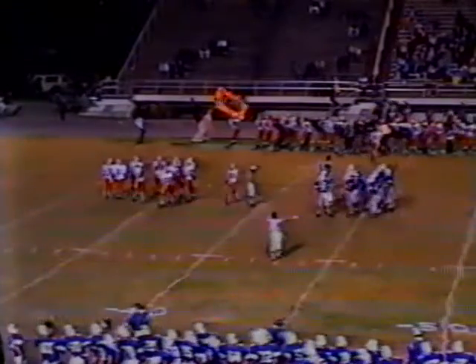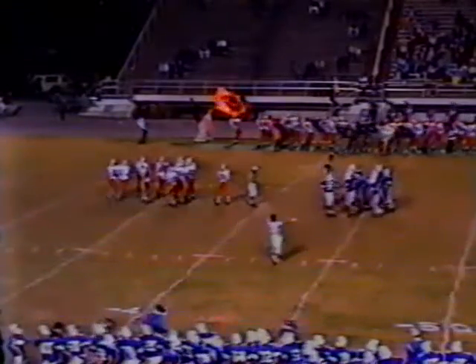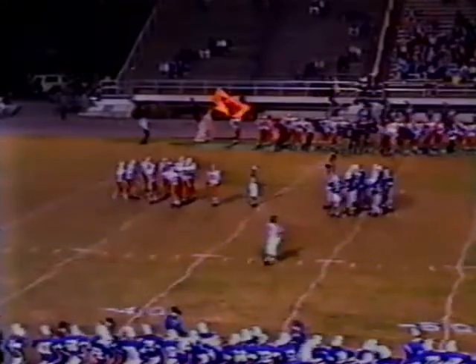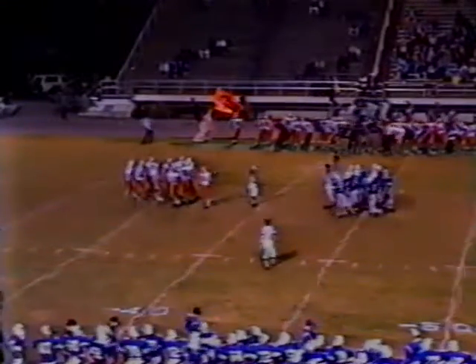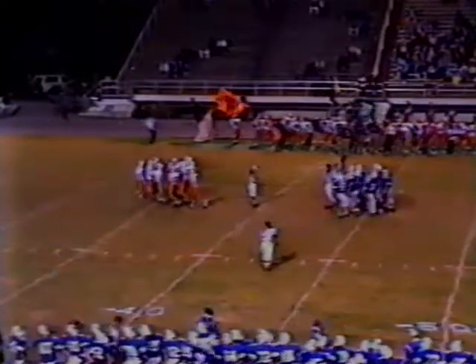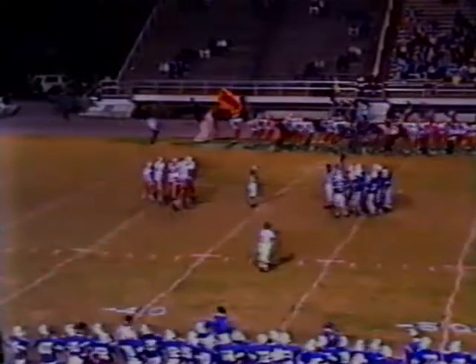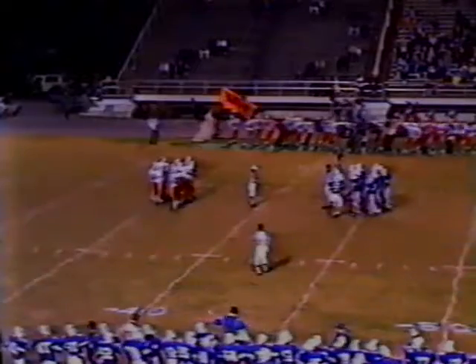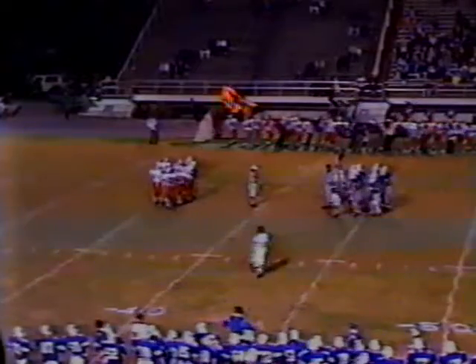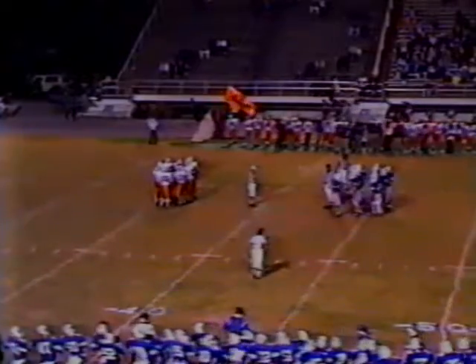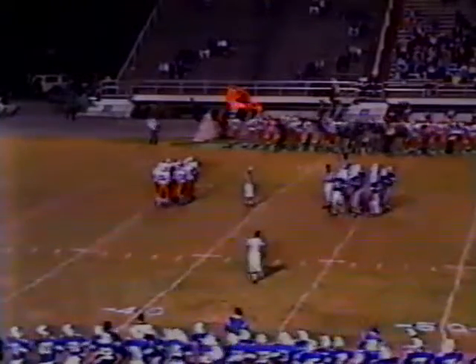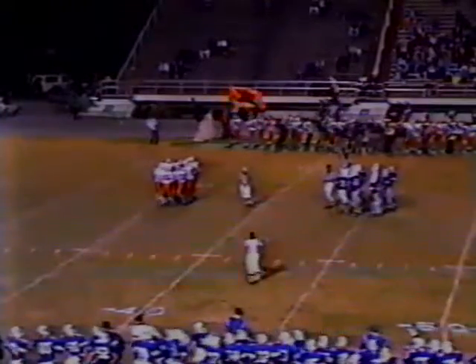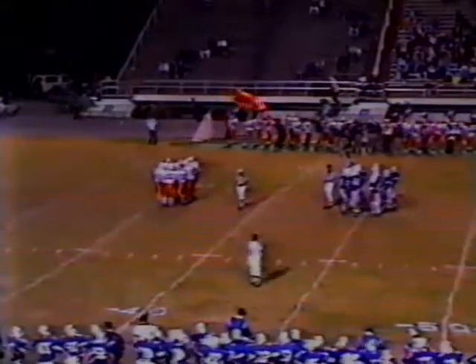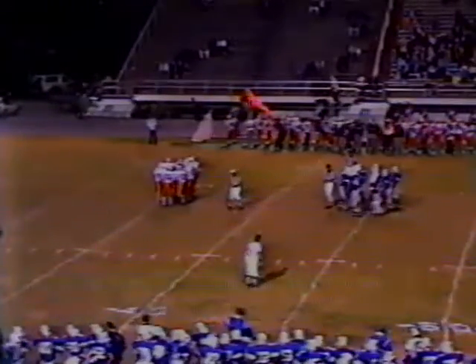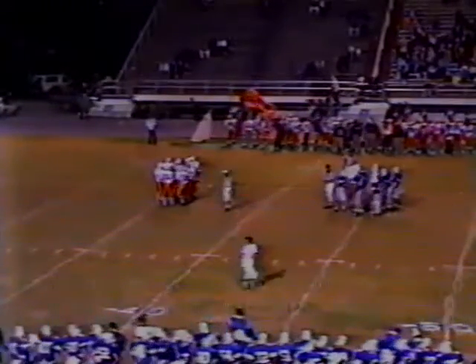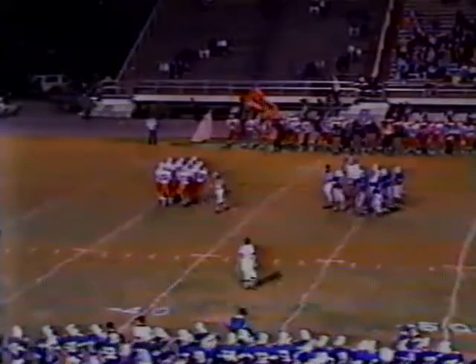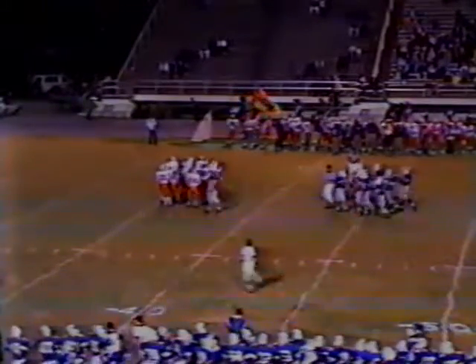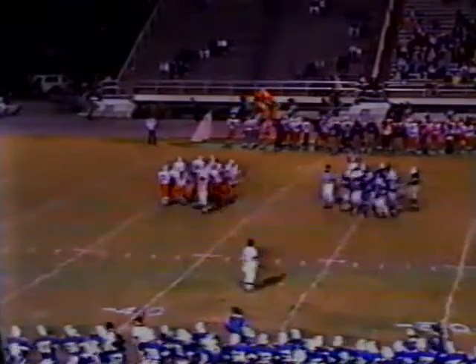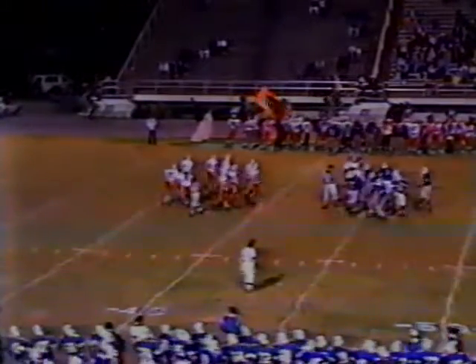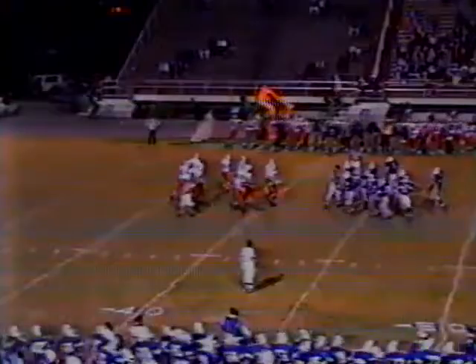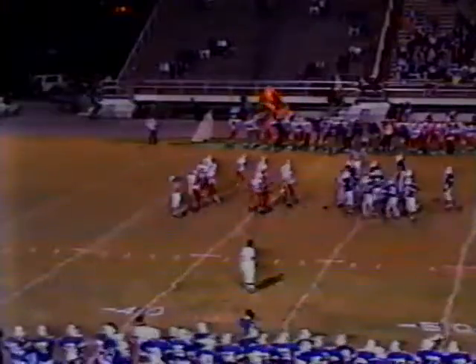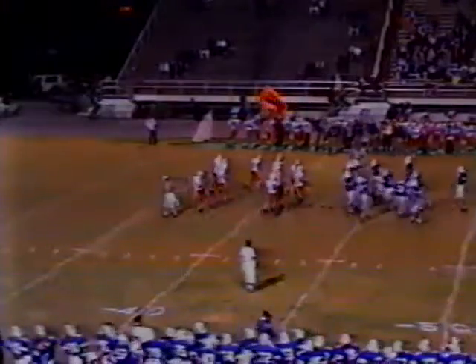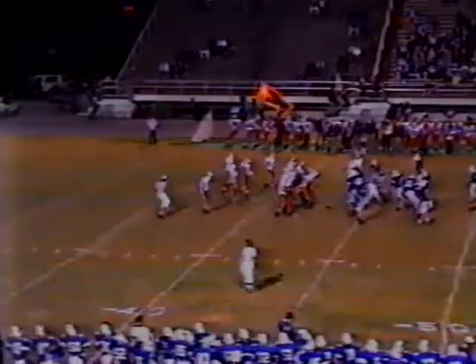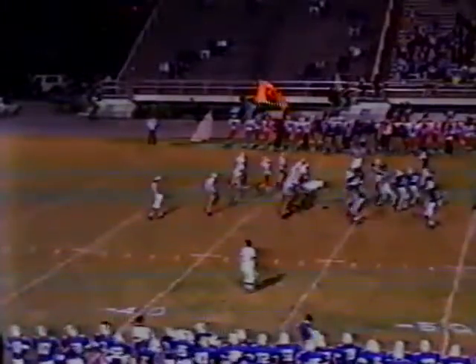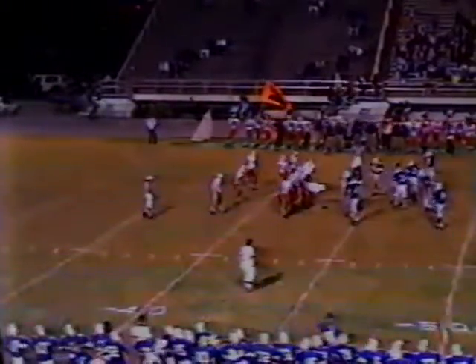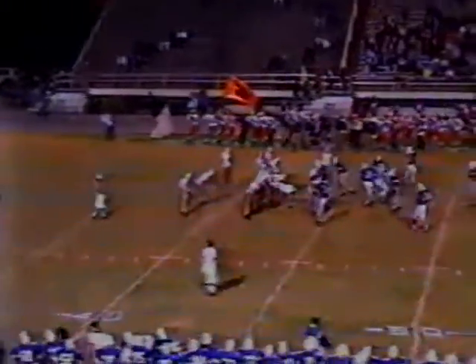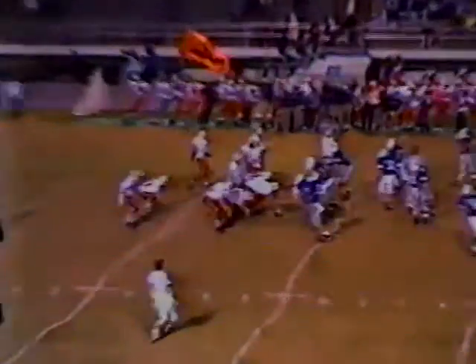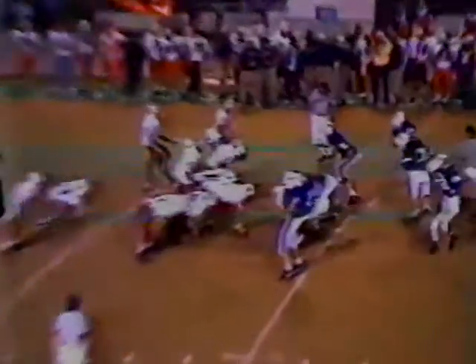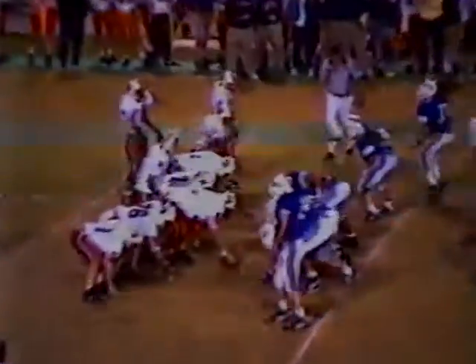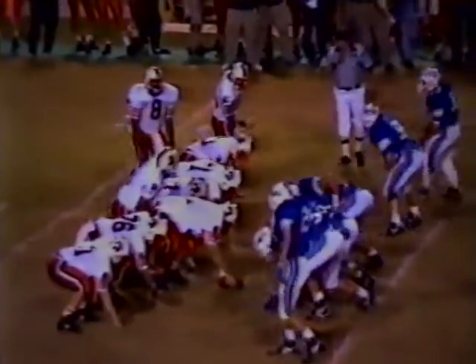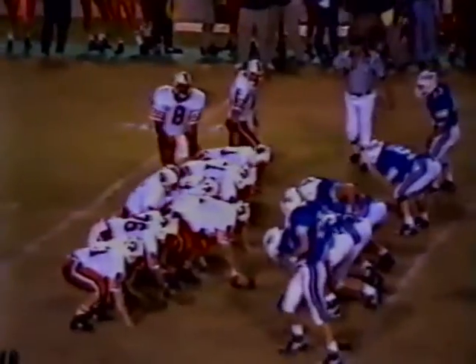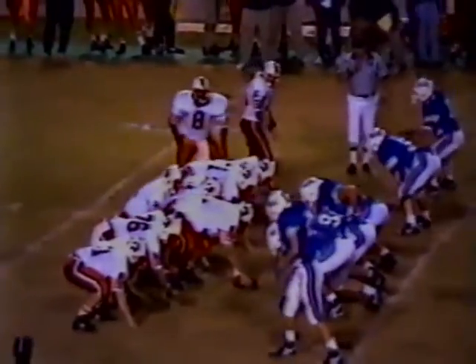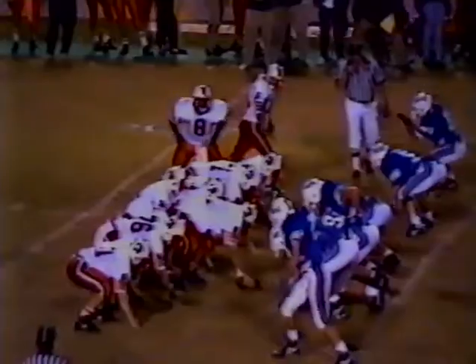On the sideline, Randall Hutto's telling his defense to wrap him up. He doesn't look like he's happy with the tackling. We've missed a lot of tackles — had two or three hits on him and then let him go, not wrapping it up. That's why Beach is driving the ball.